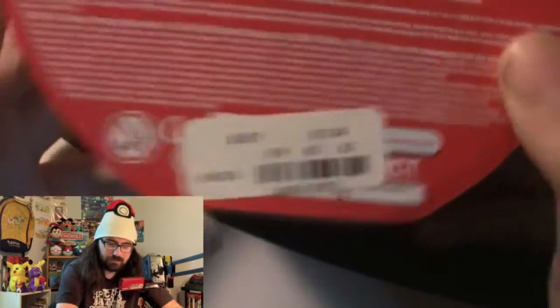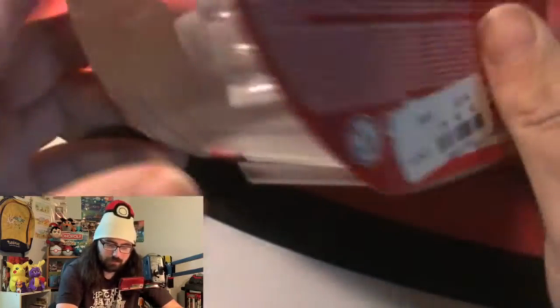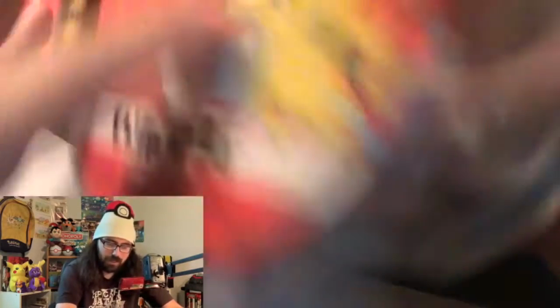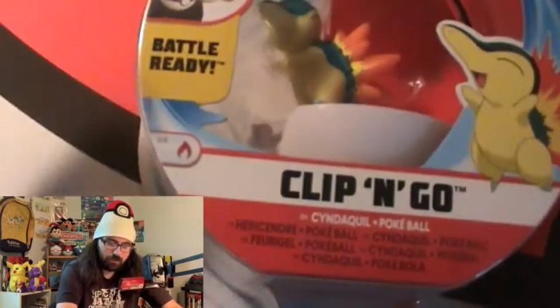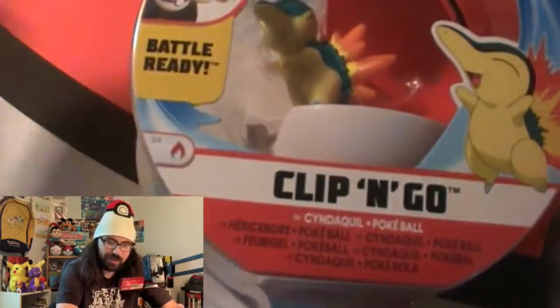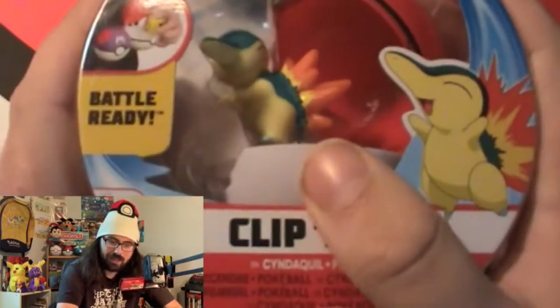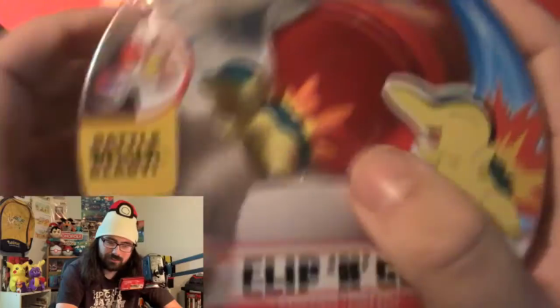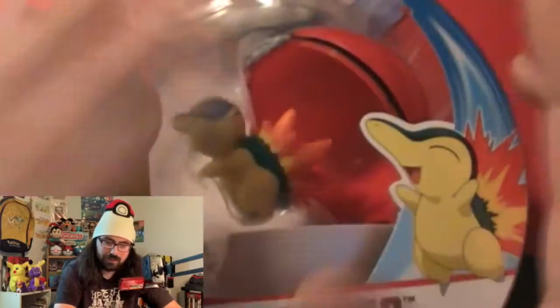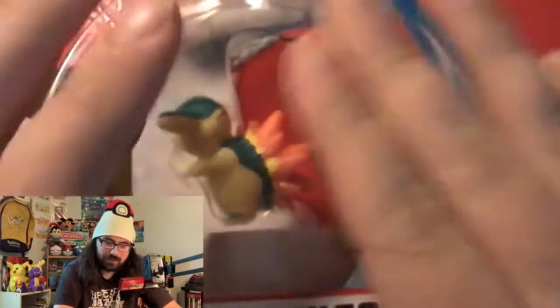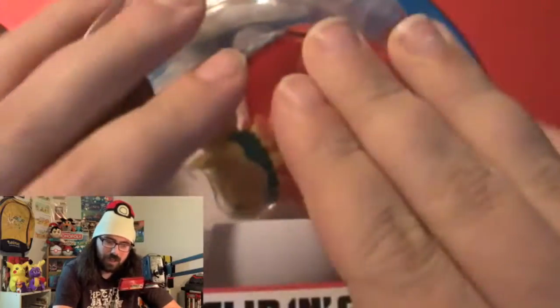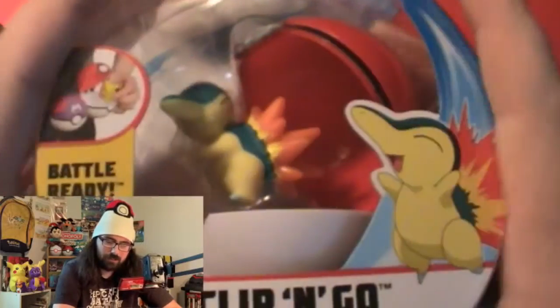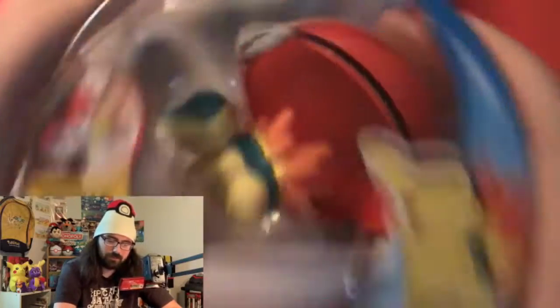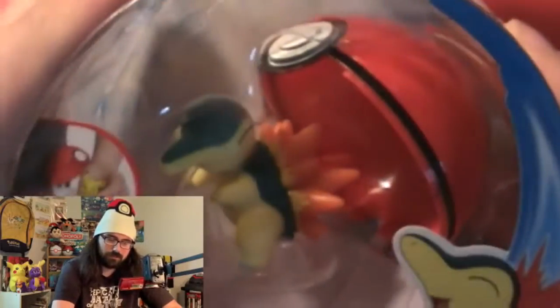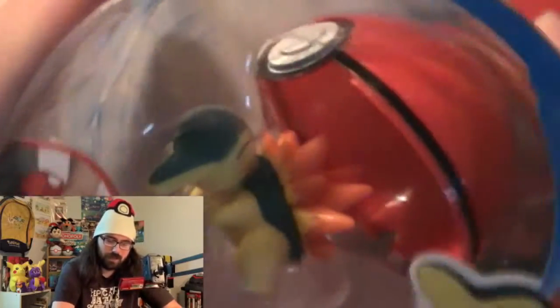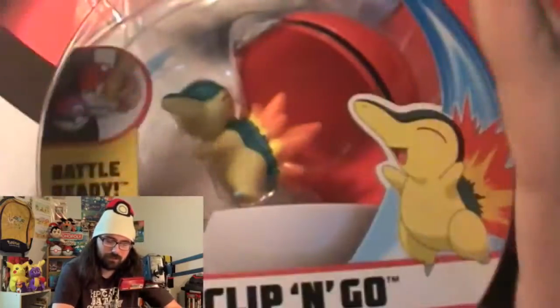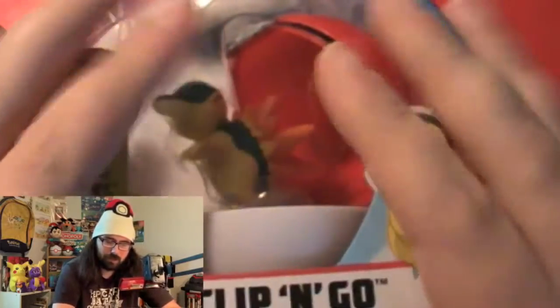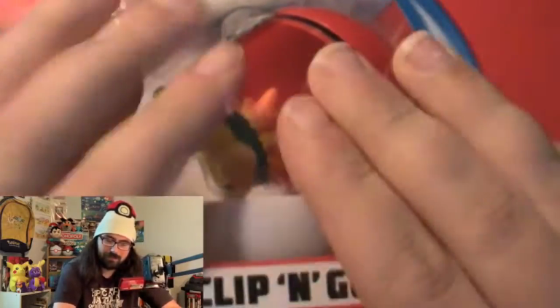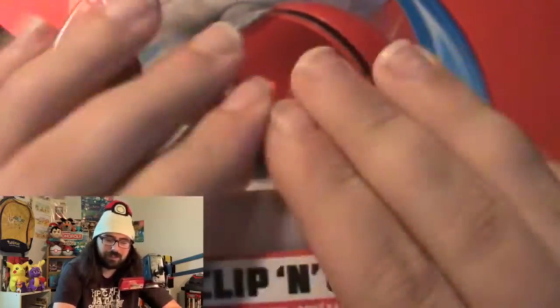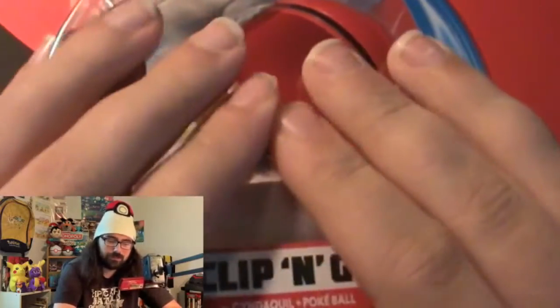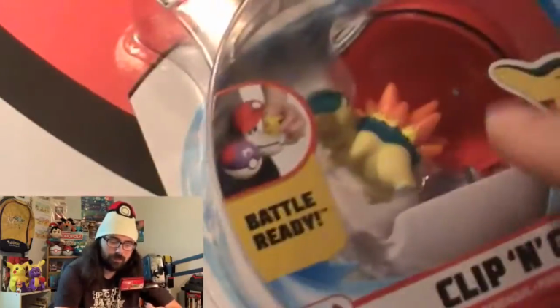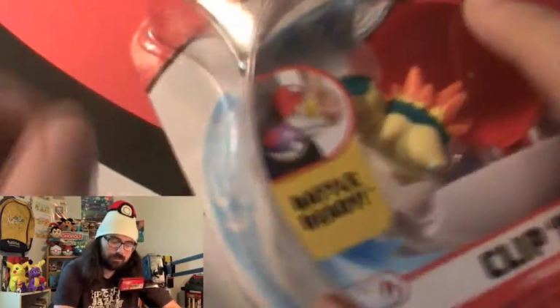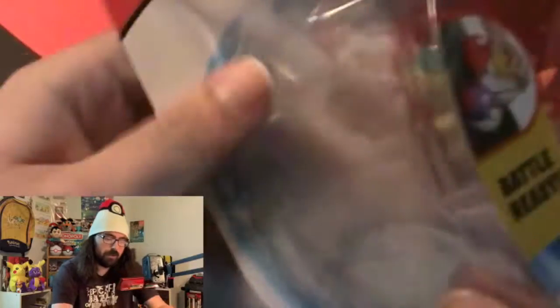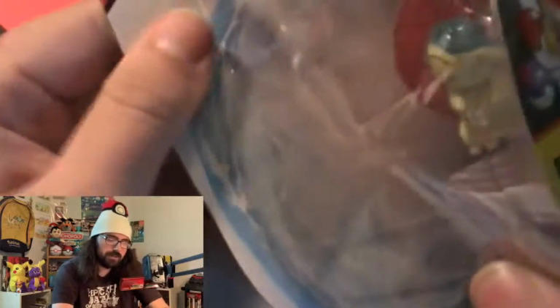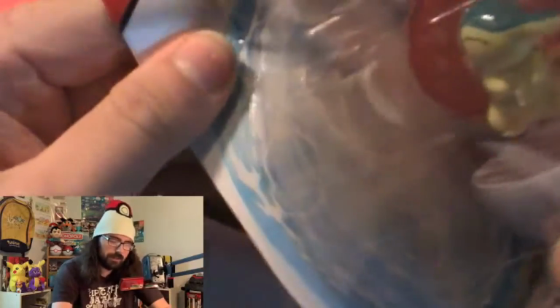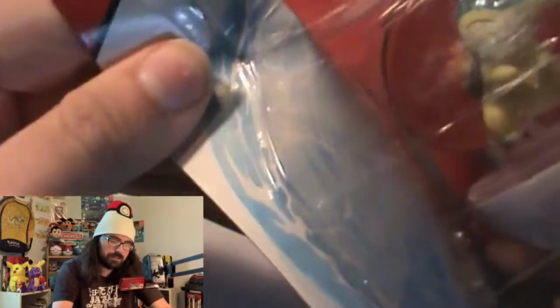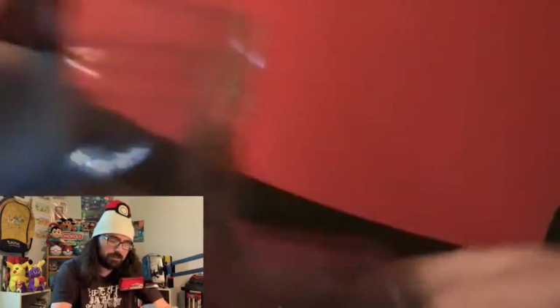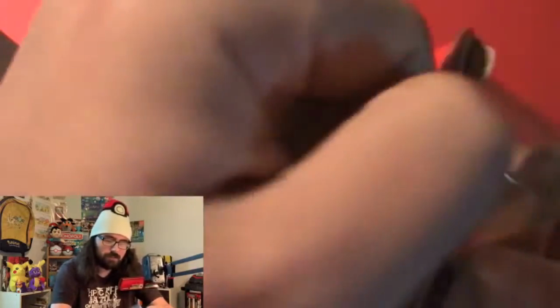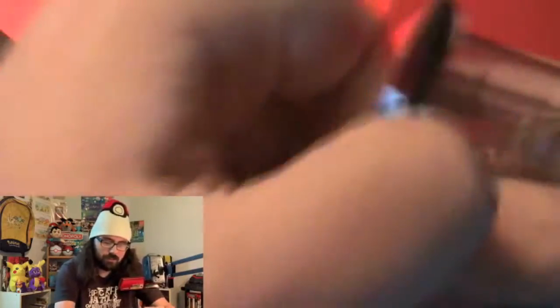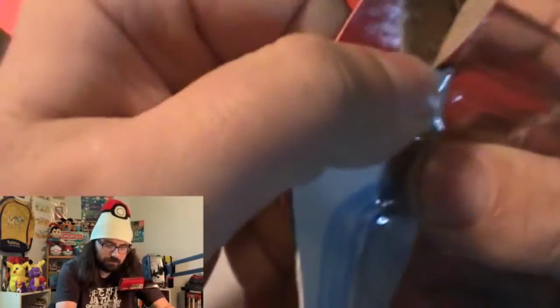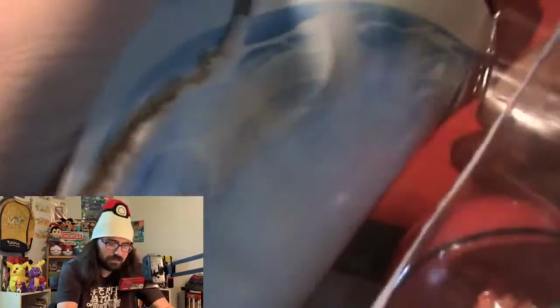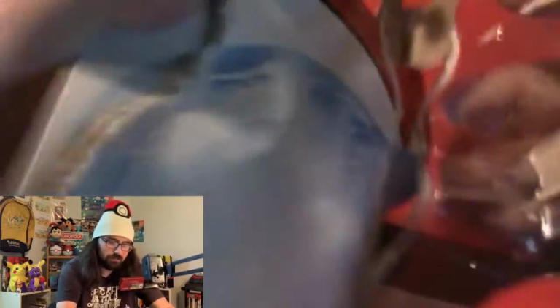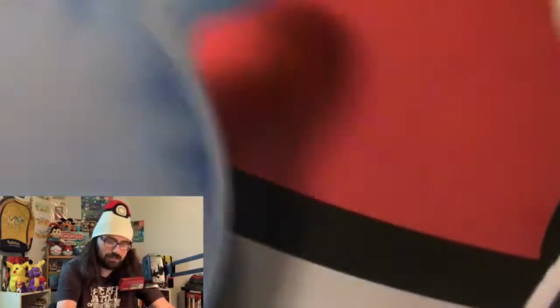Cyndaquil, it's $12.99 — so that's like $15. But I had Kohl's cash and I used it, so I thought I had to get this. I love Cyndaquil. He's my first Pokemon, so we had to get this and open him.